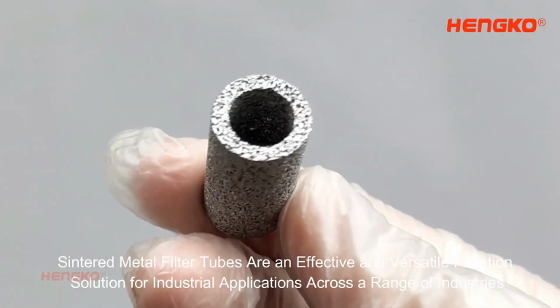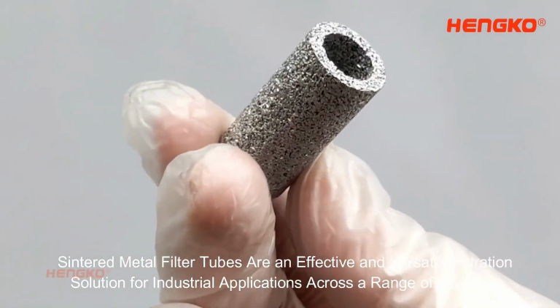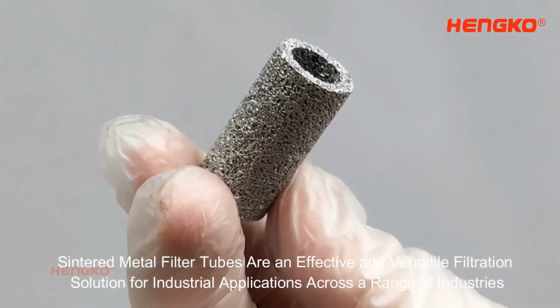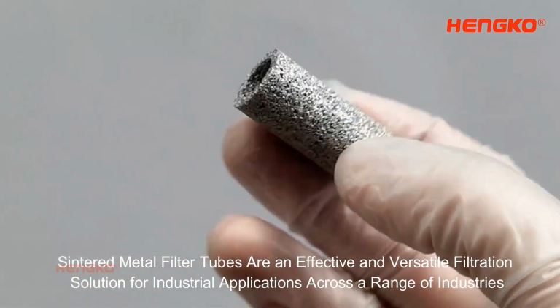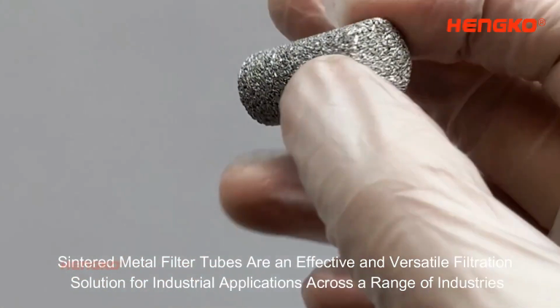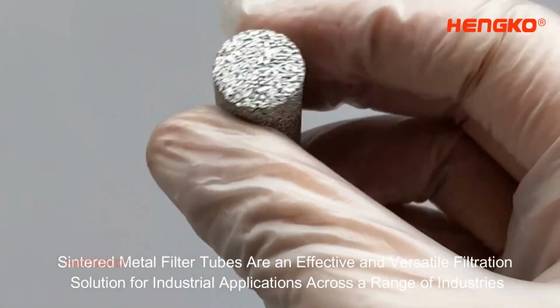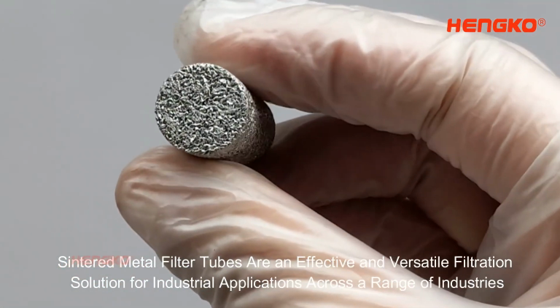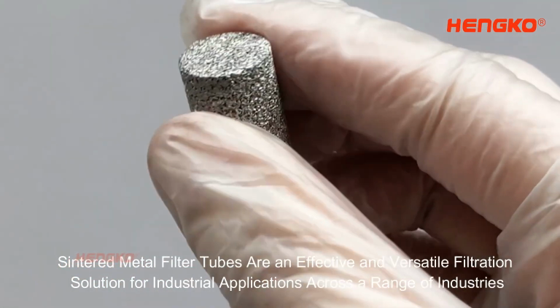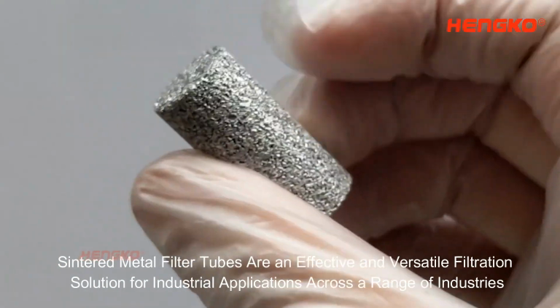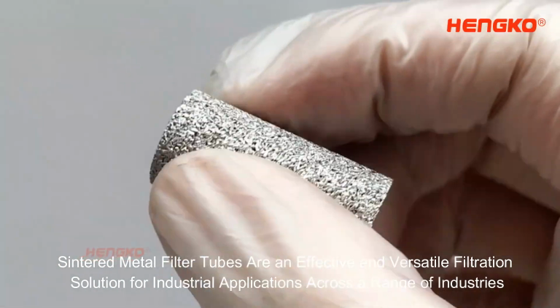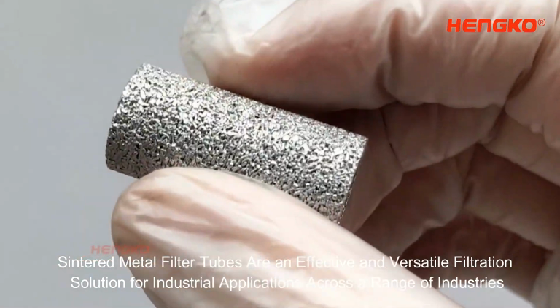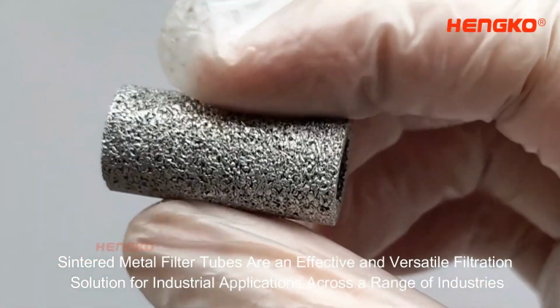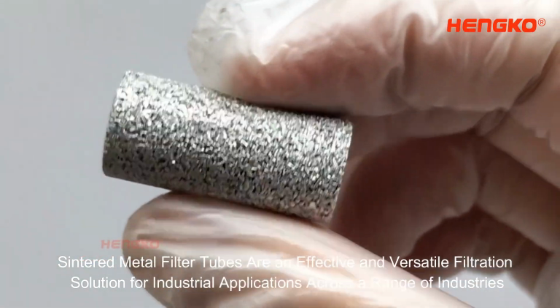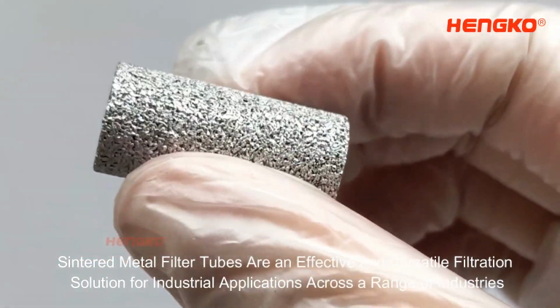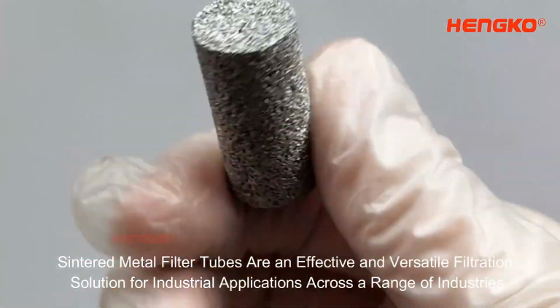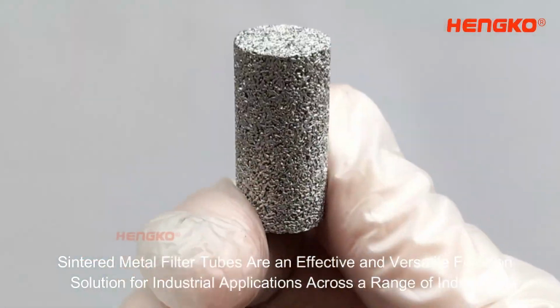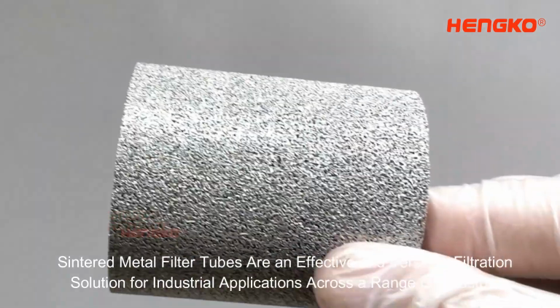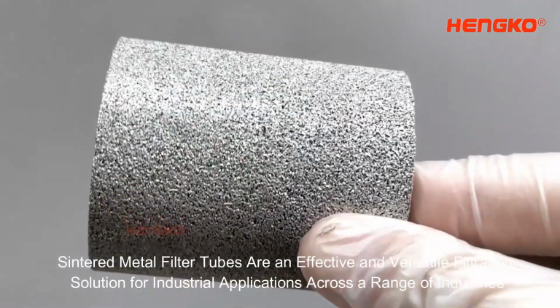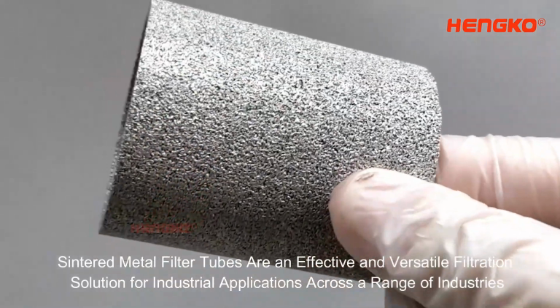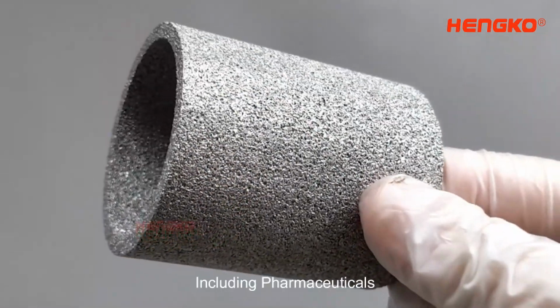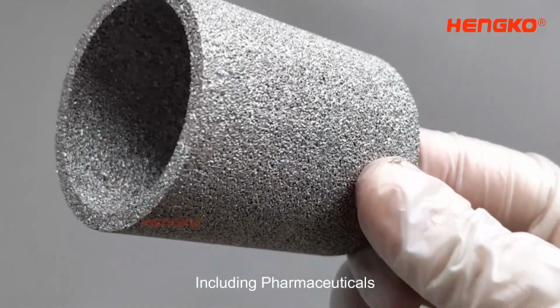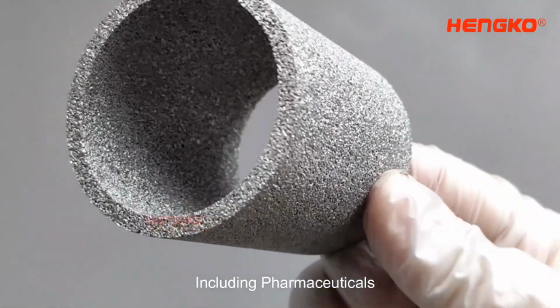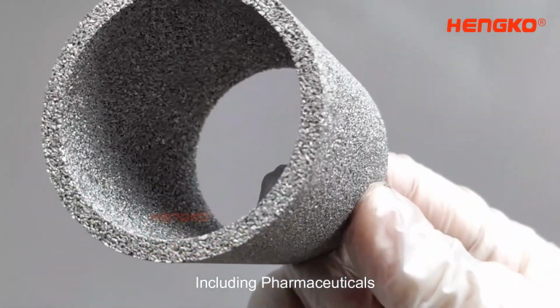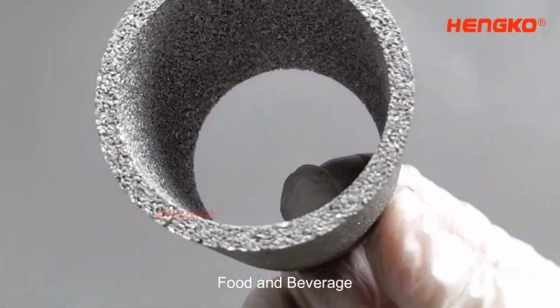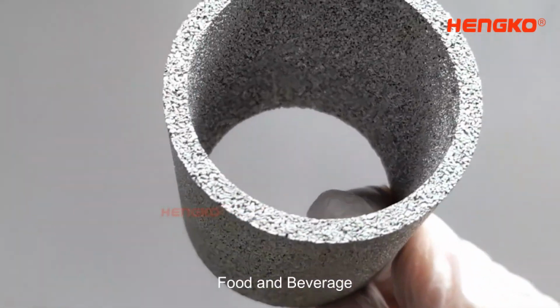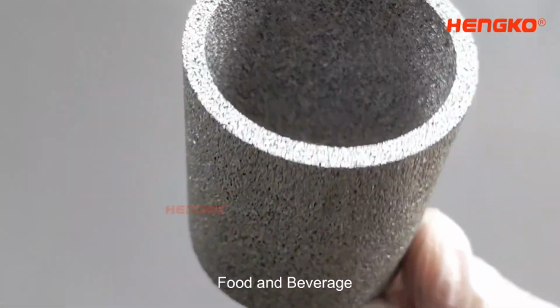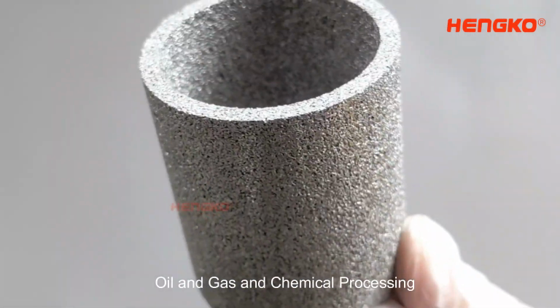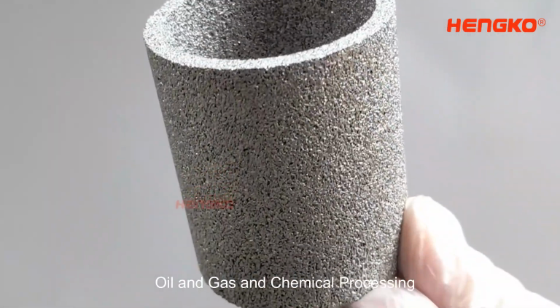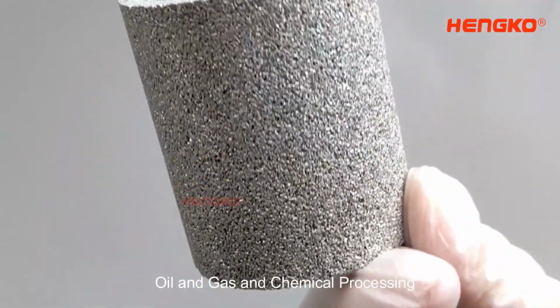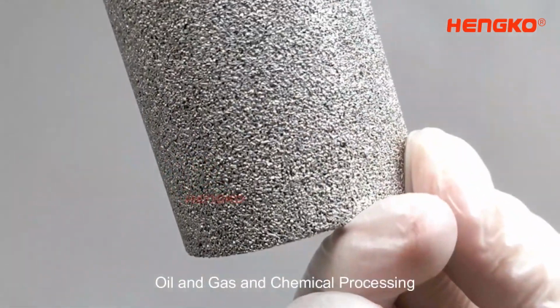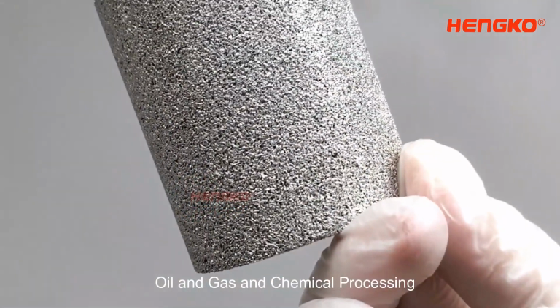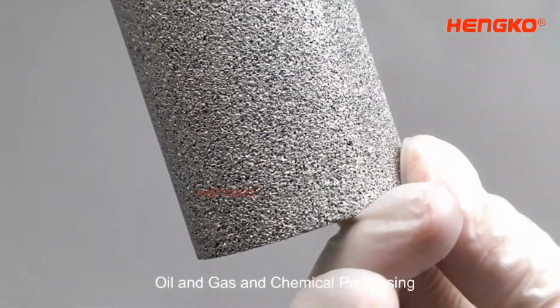Sintered metal filter tubes are an effective and versatile filtration solution for industrial applications across a range of industries, including pharmaceuticals, food and beverage, oil and gas, and chemical processing.